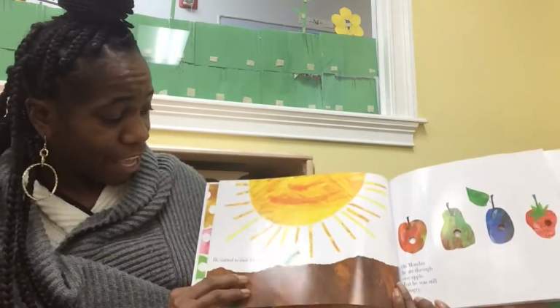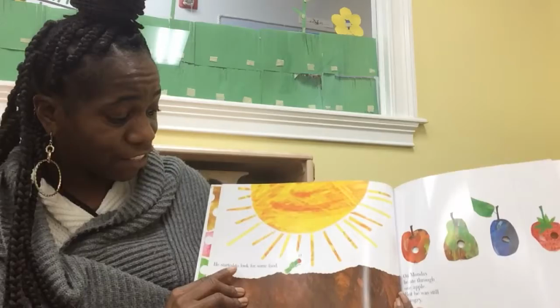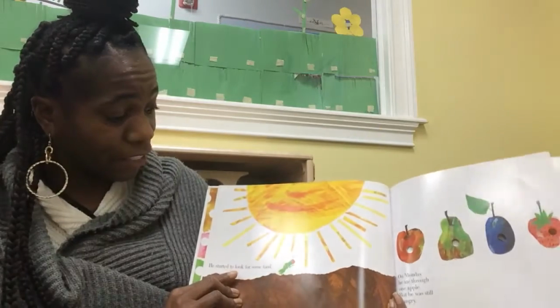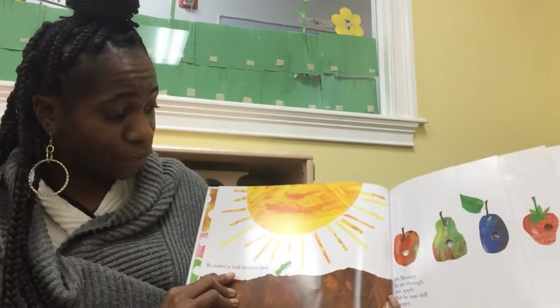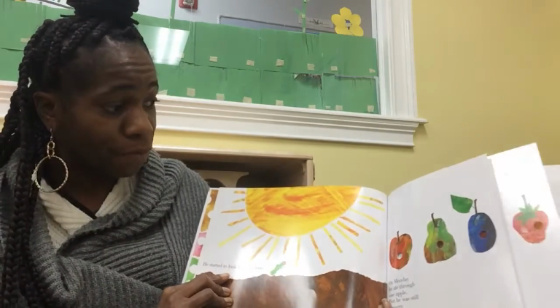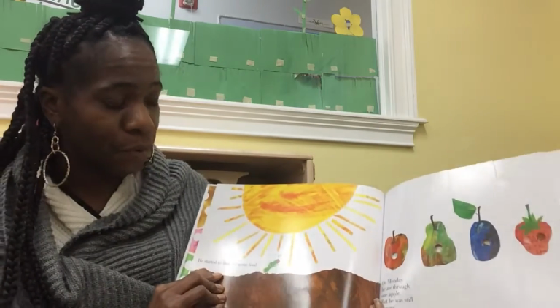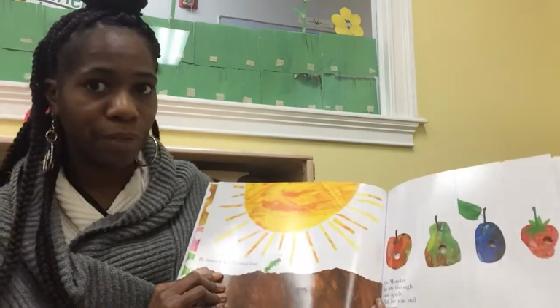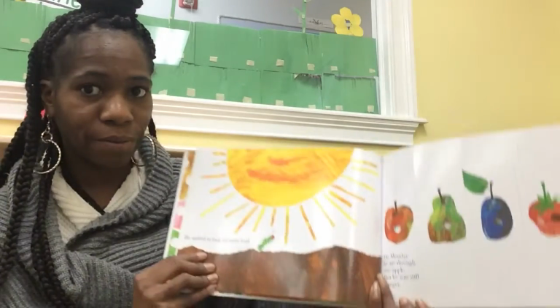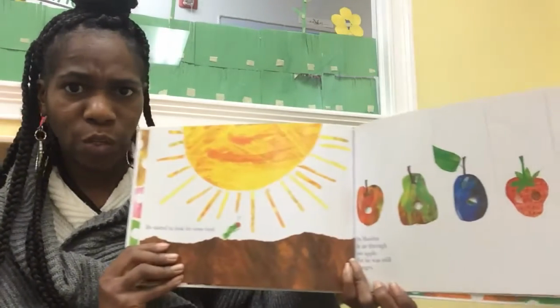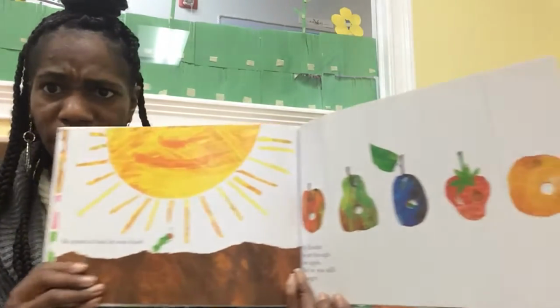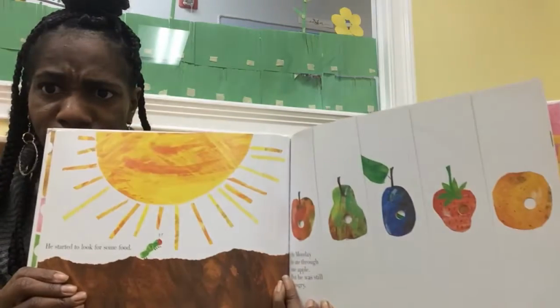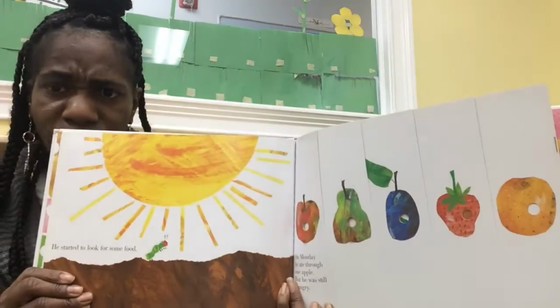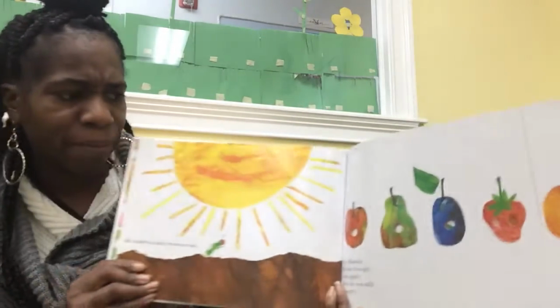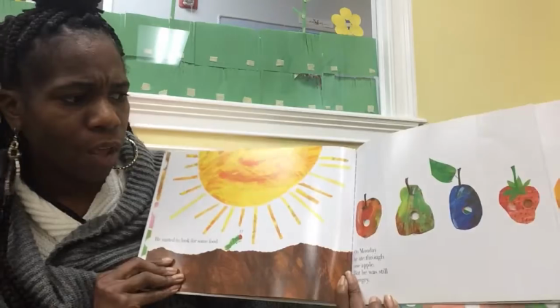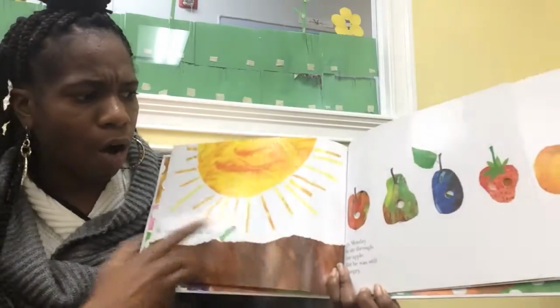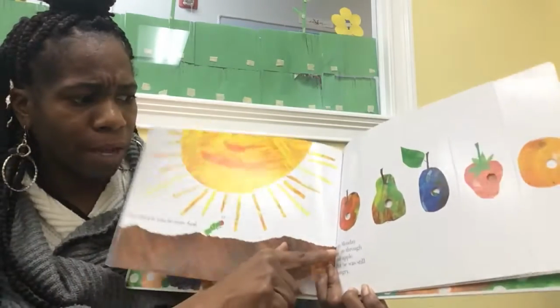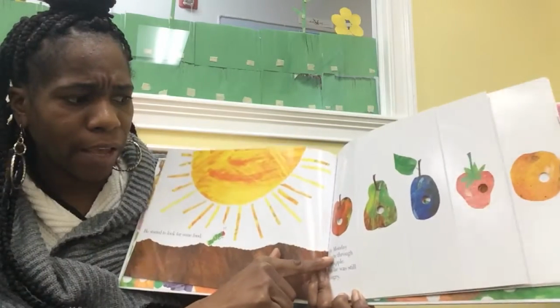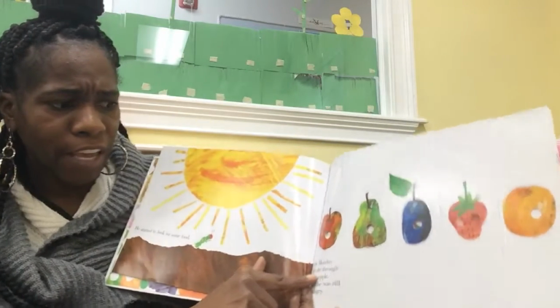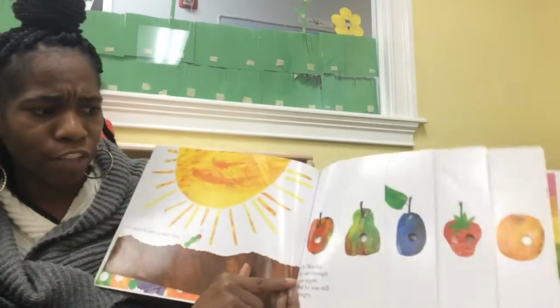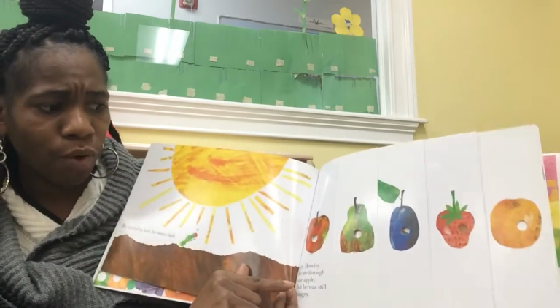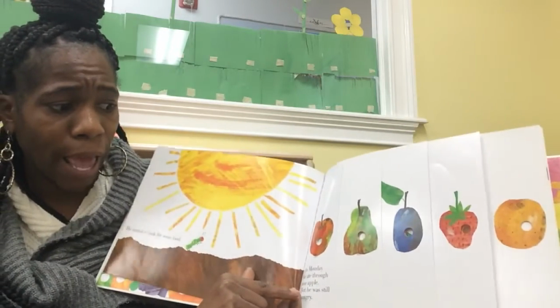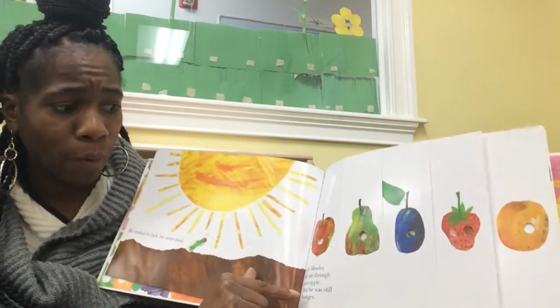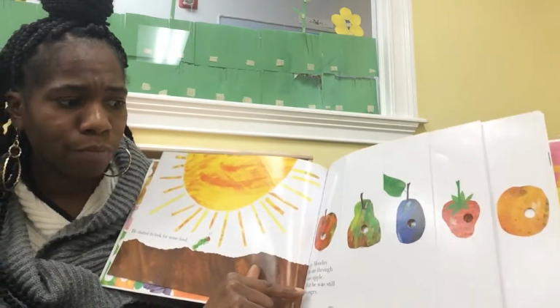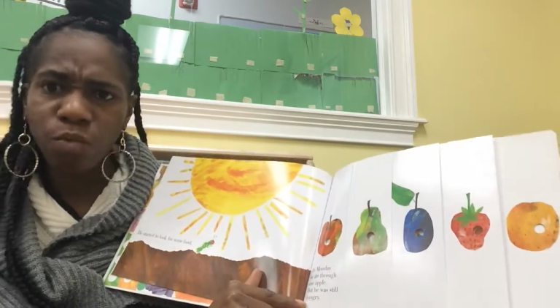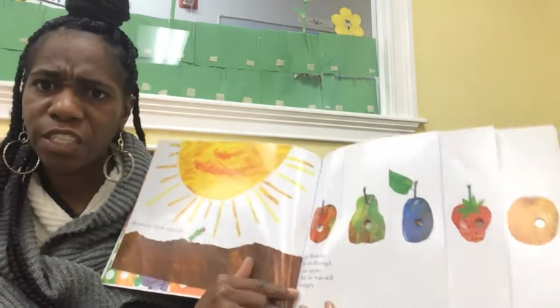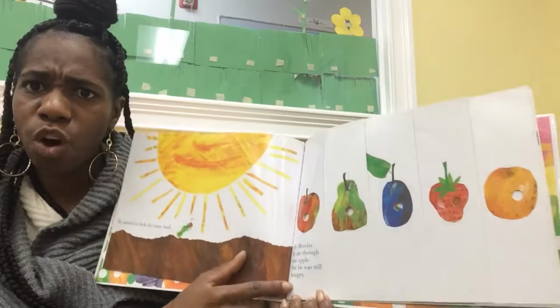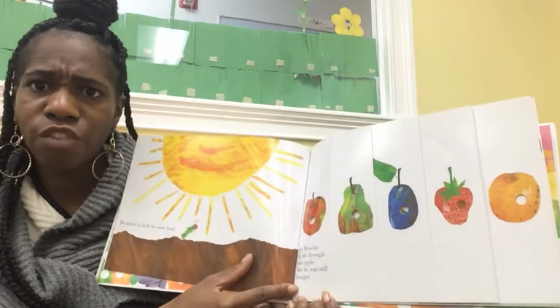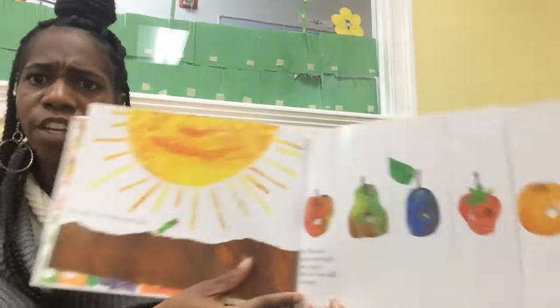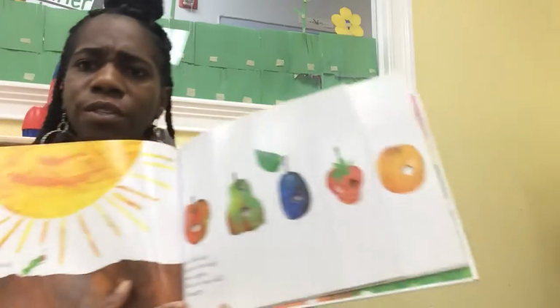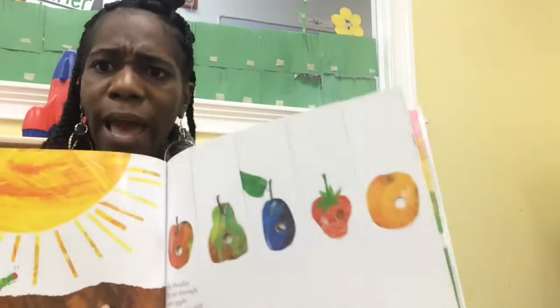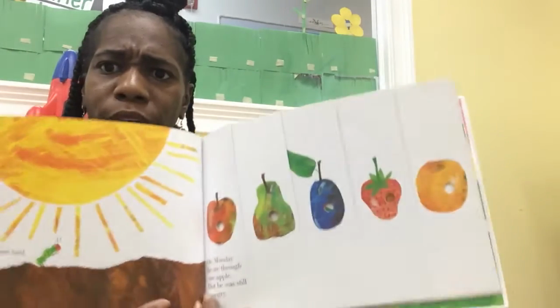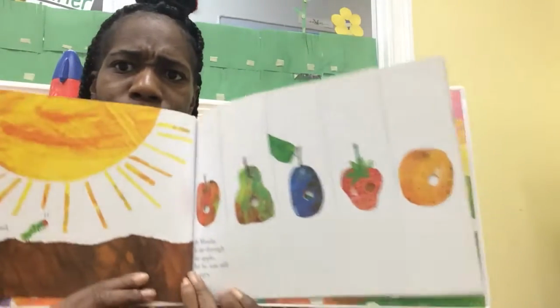He started to look for some food. You see him looking for food? On Monday, he ate through an apple, but he was still hungry. Do you see the apple he ate through?